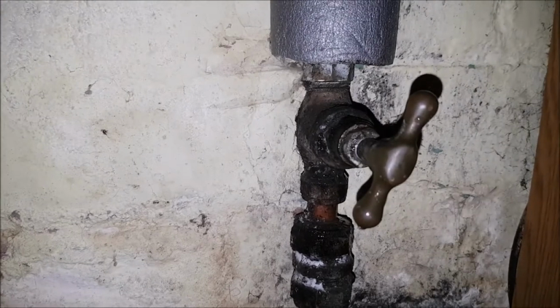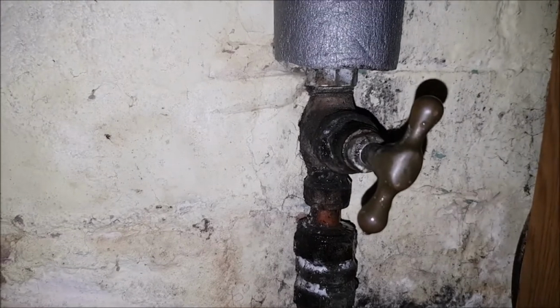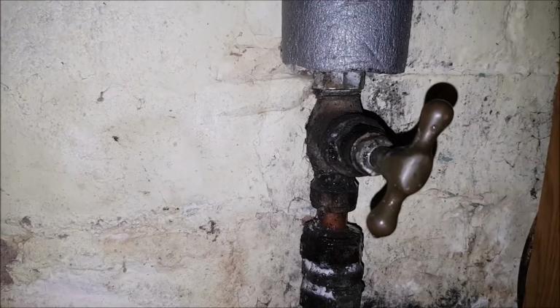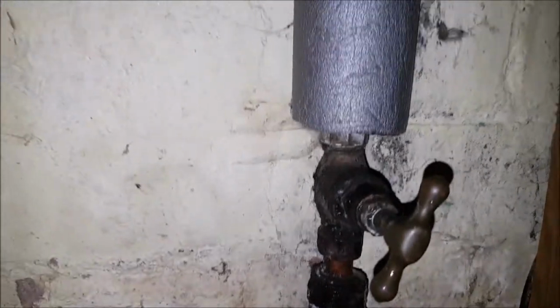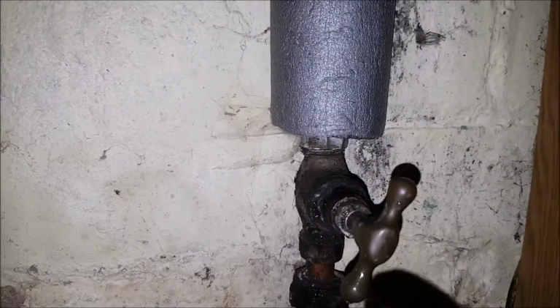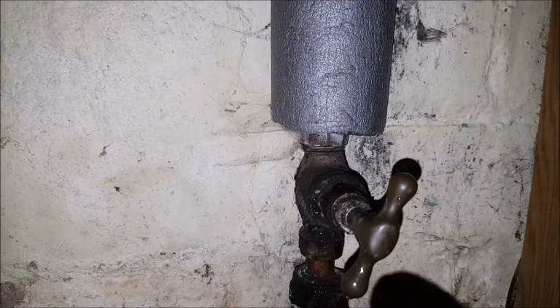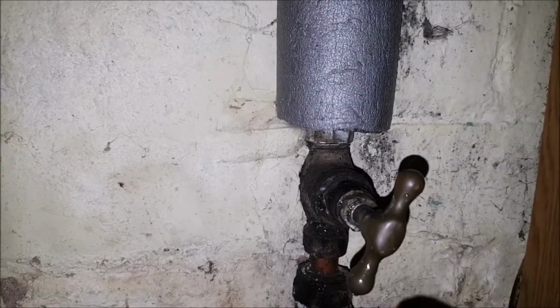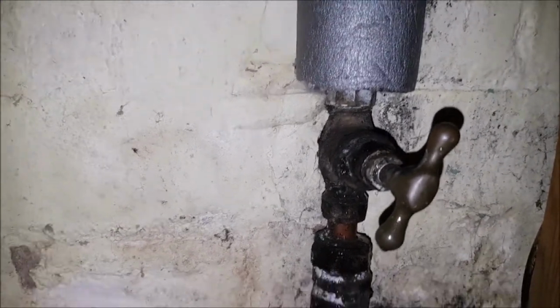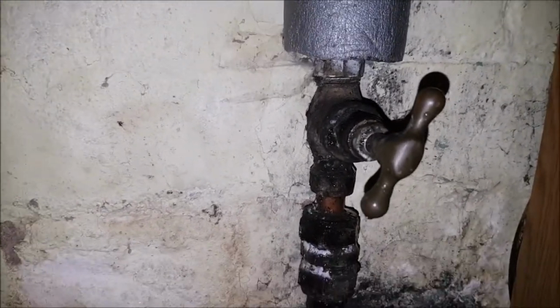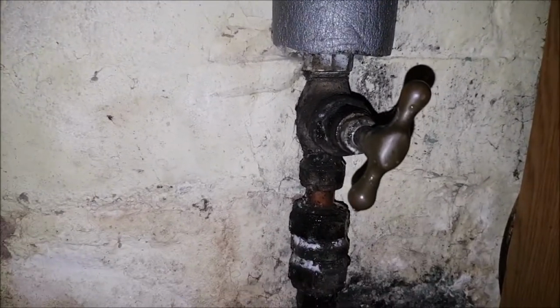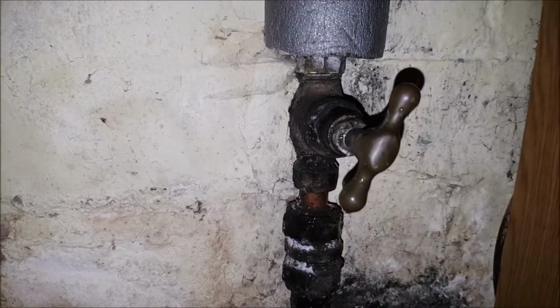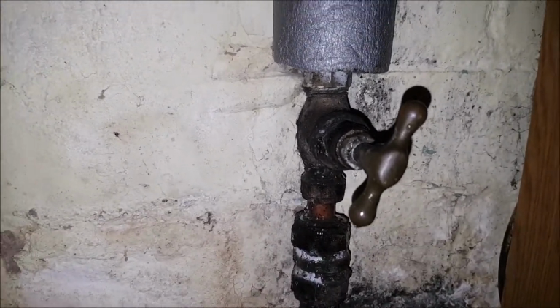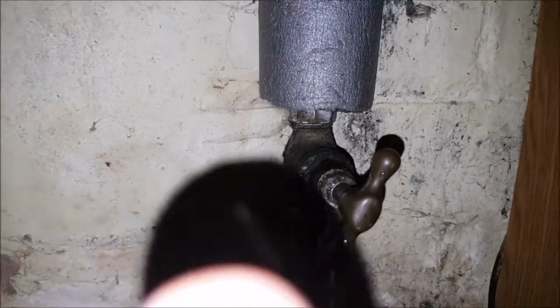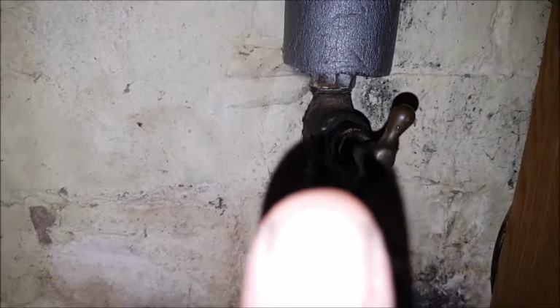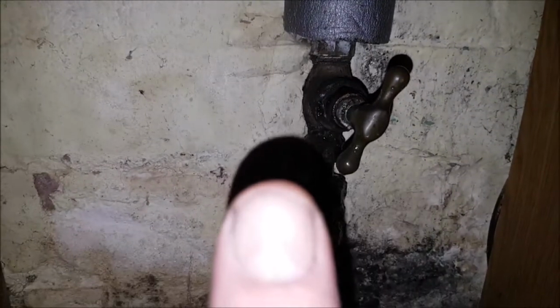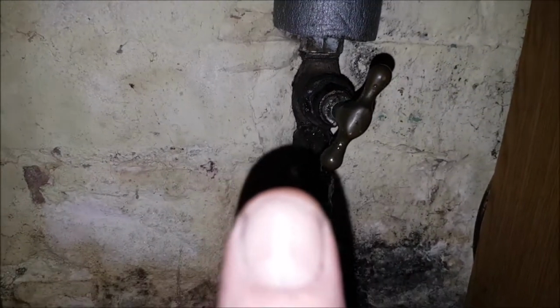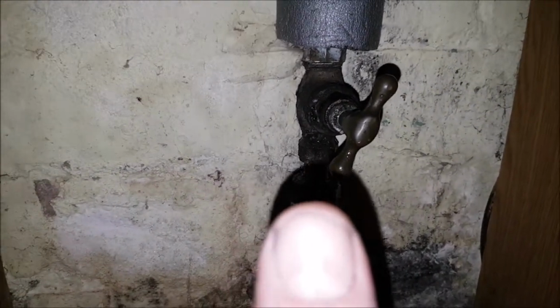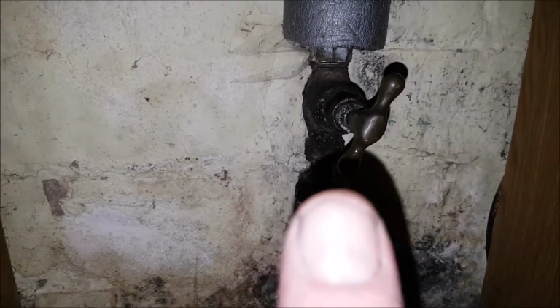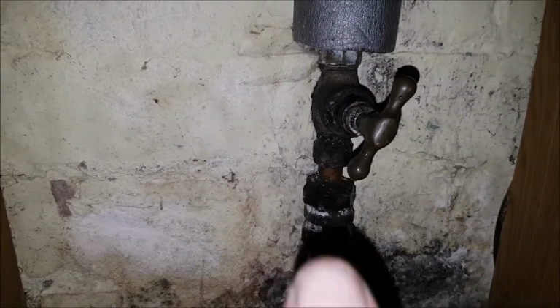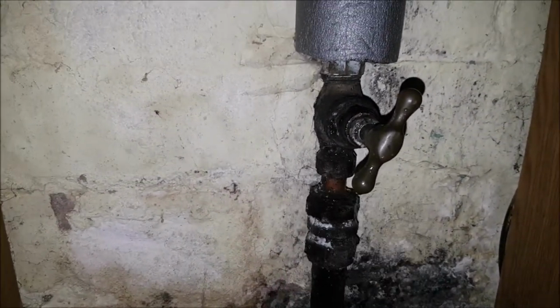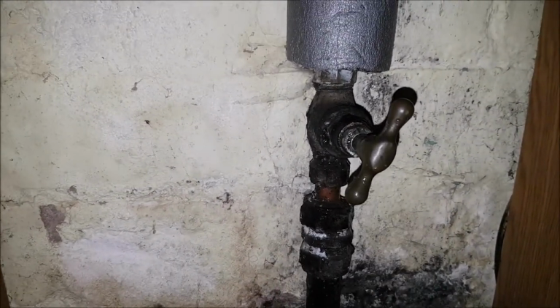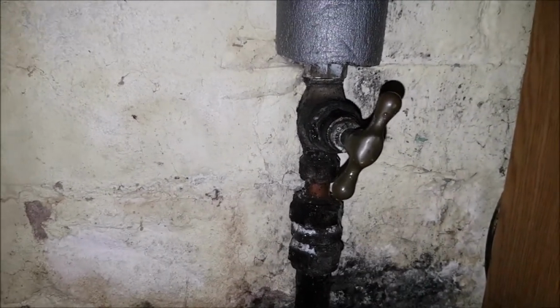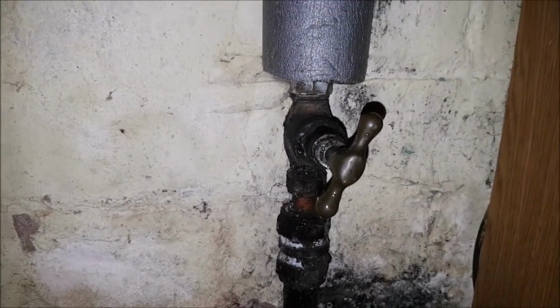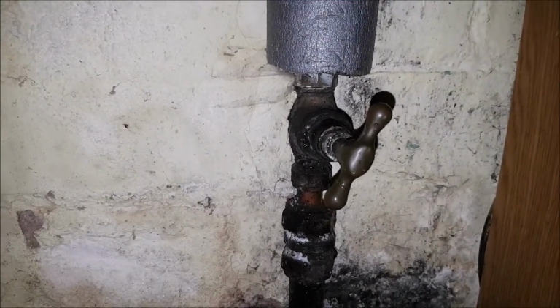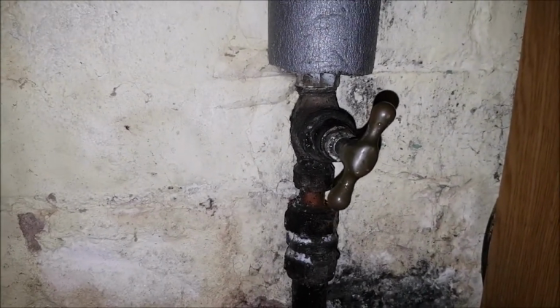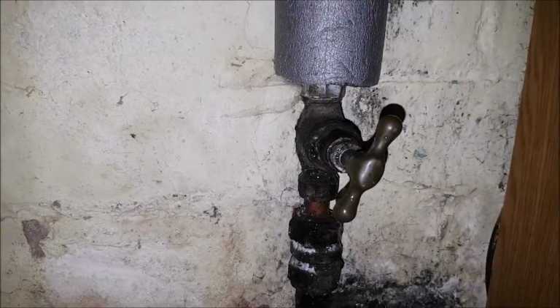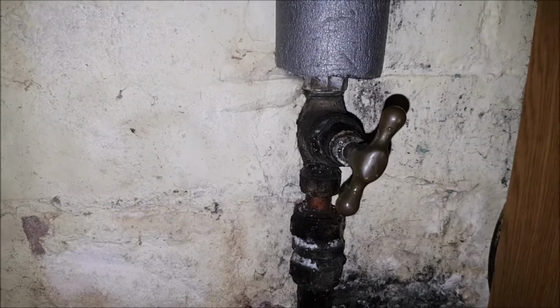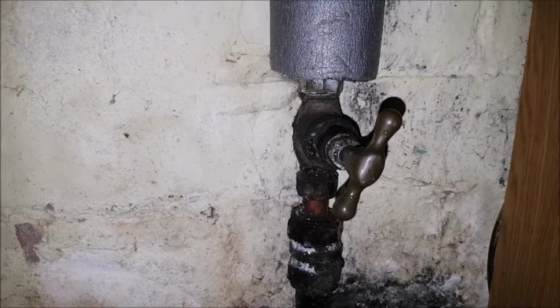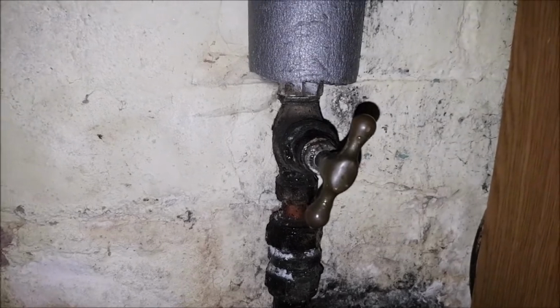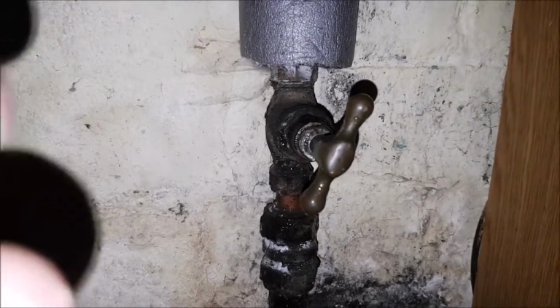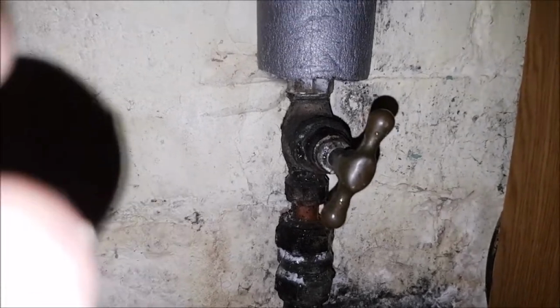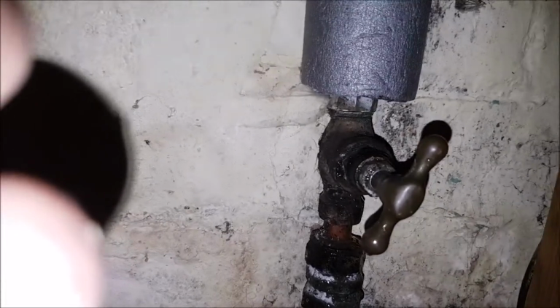No more leaks and the tap is on full. Hope that helps somebody — if you'd like, leave a comment, subscribe, or just share. Thanks very much, take care.